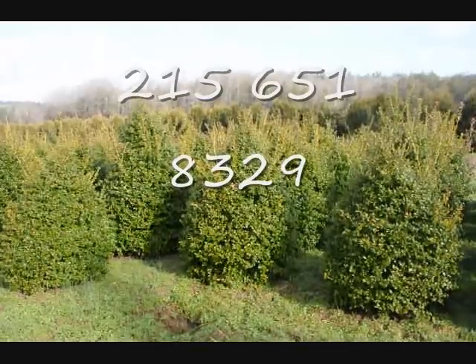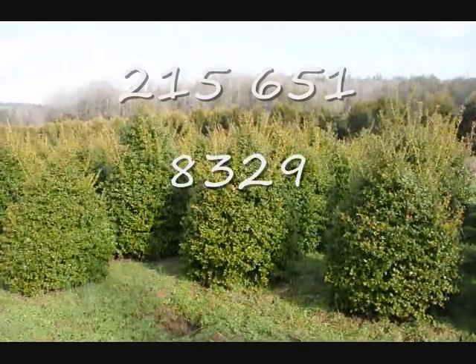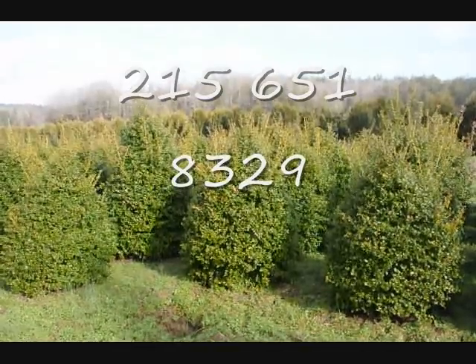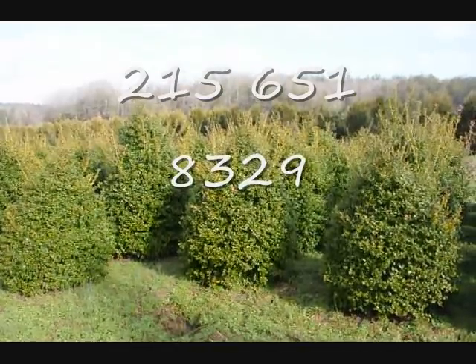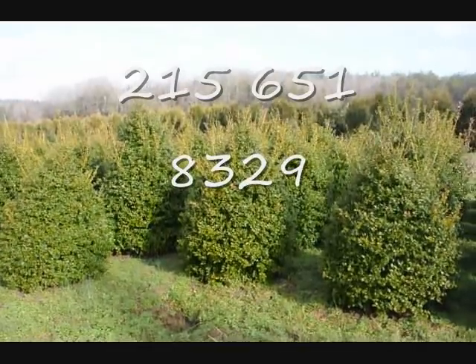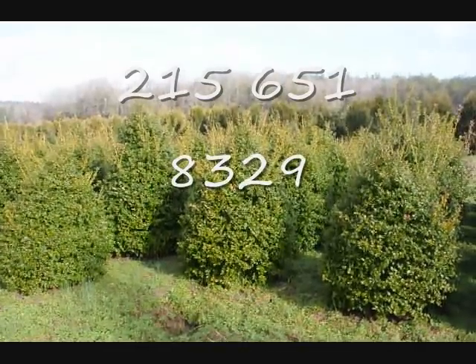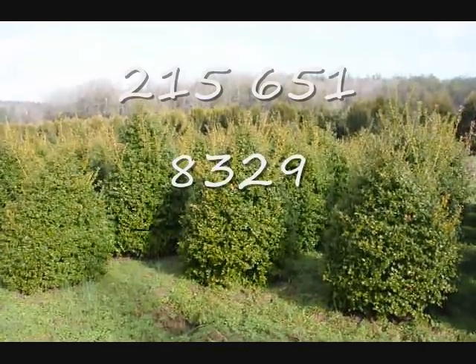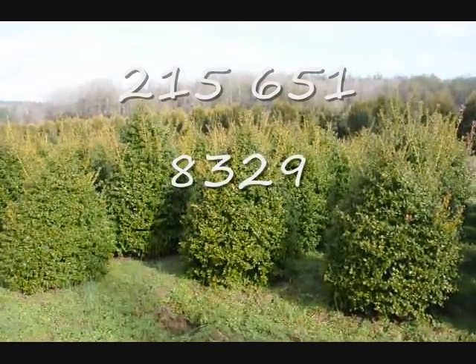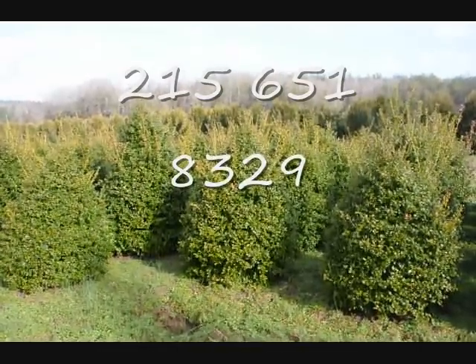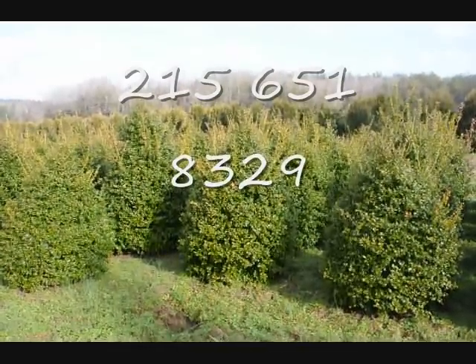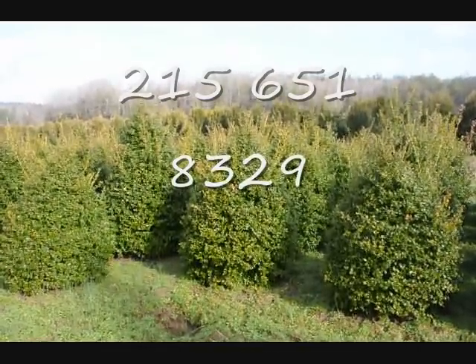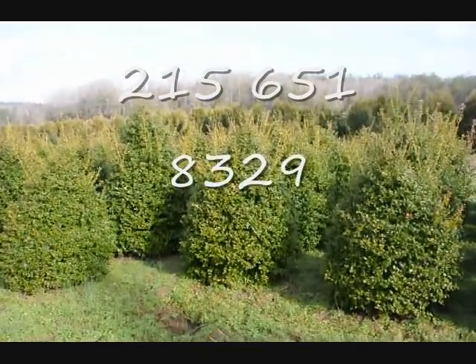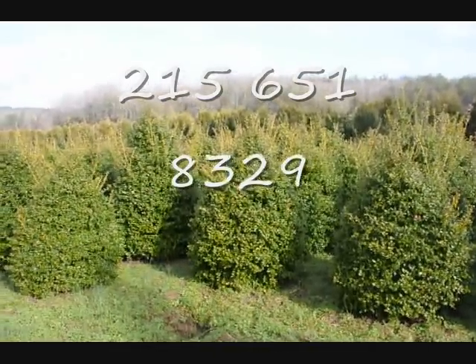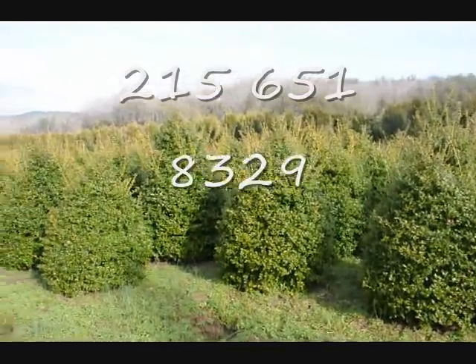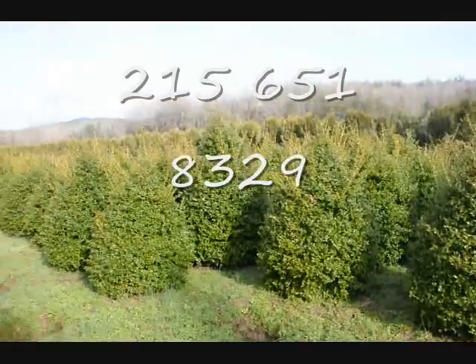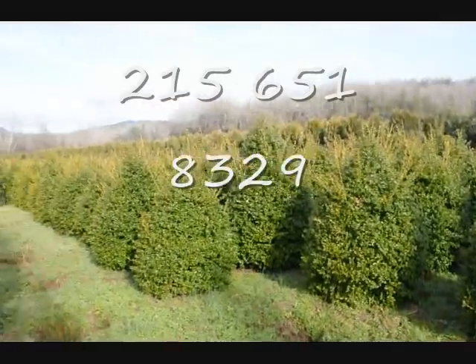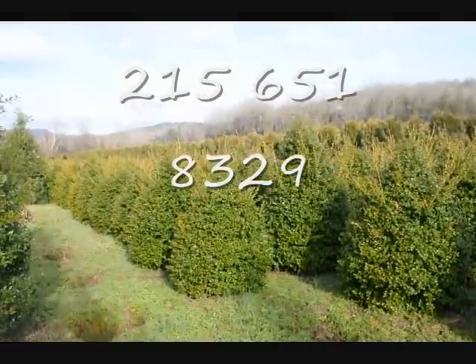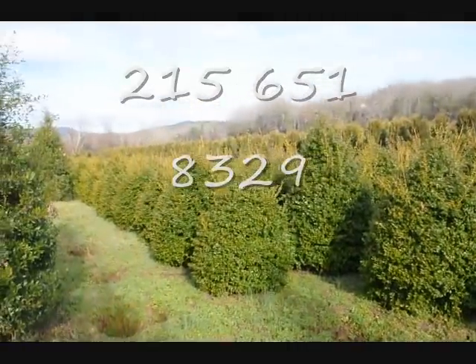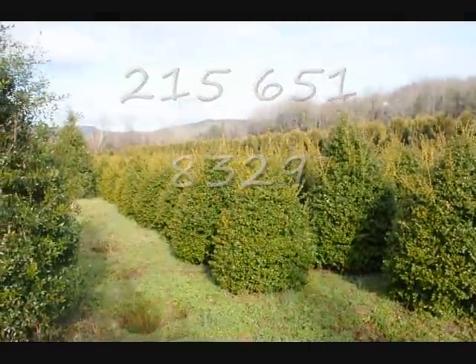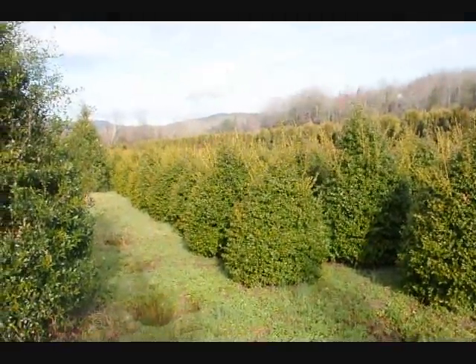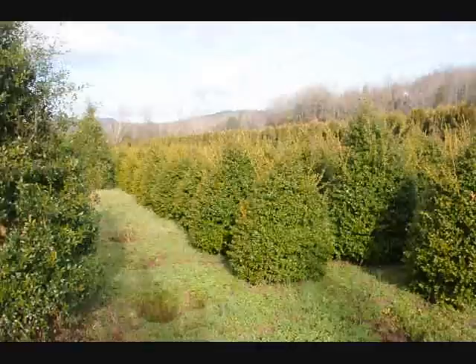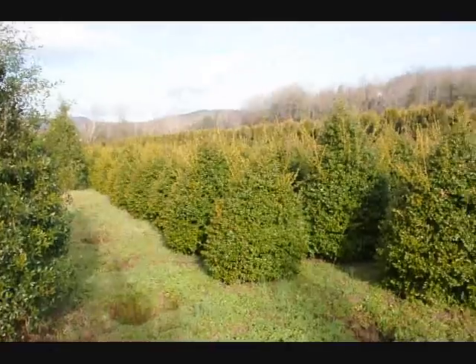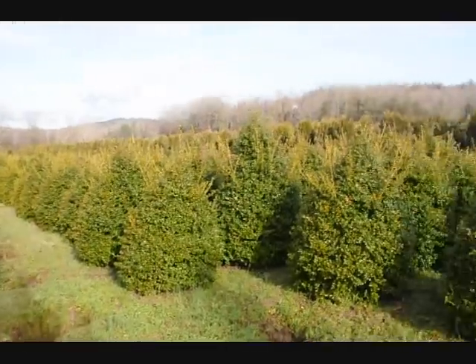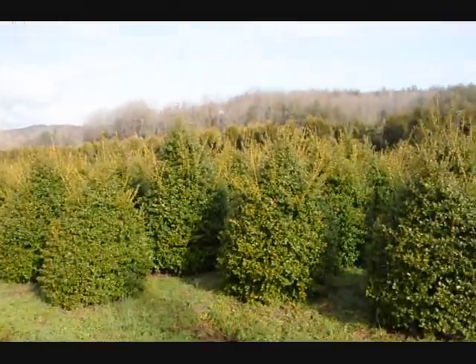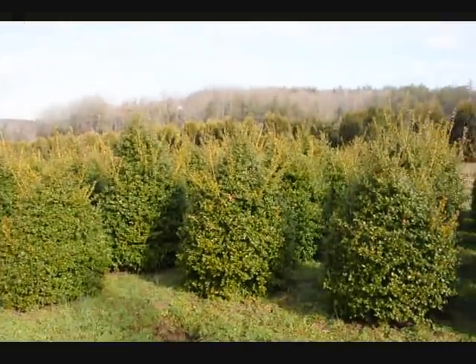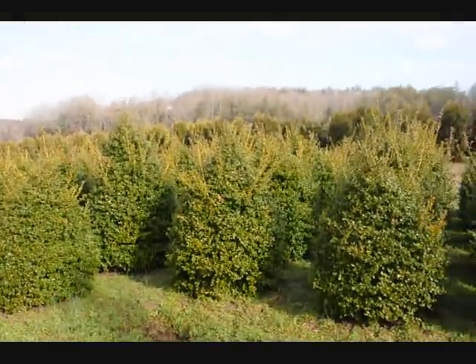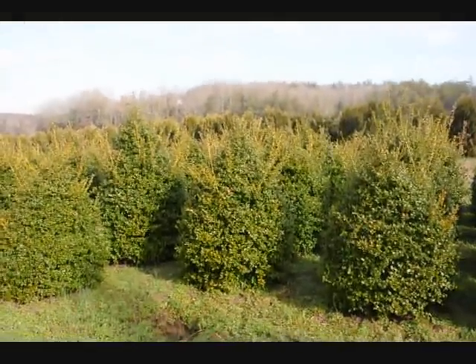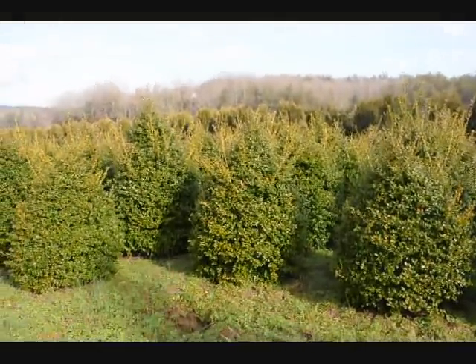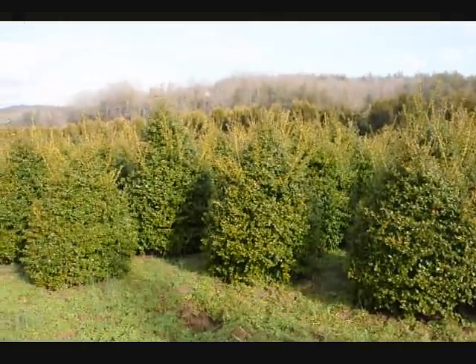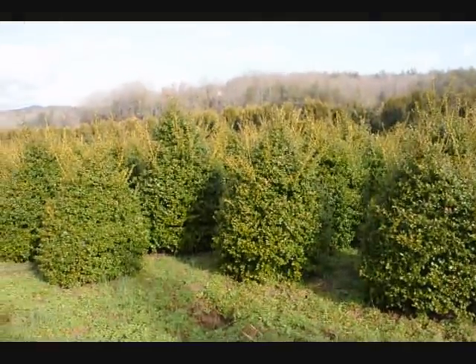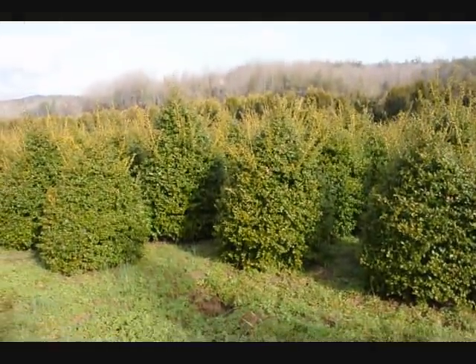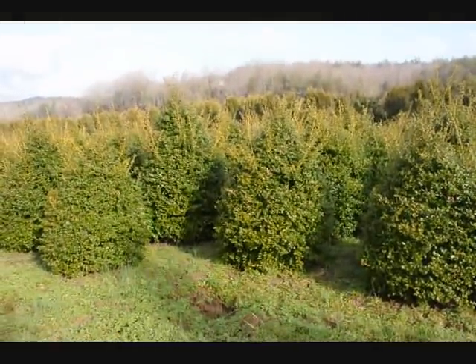These are 5-foot China Girl hollies. Give us a call at 215-651-8329. You can see we've got a good selection here for you to pick from. 215-651-8329. We'll see you next time.